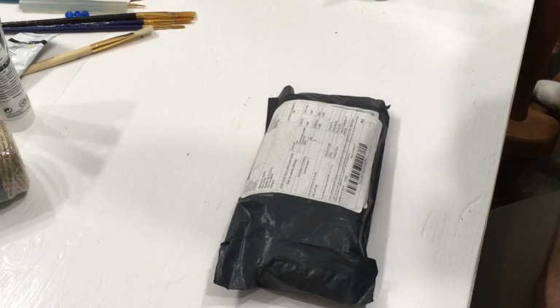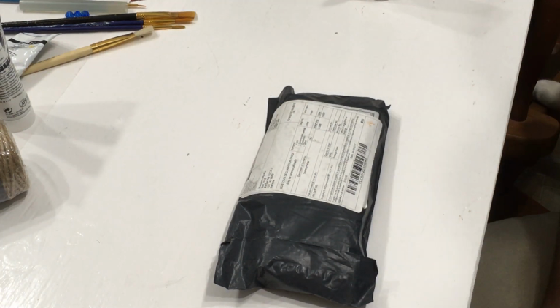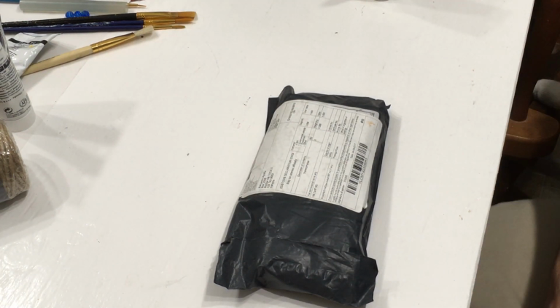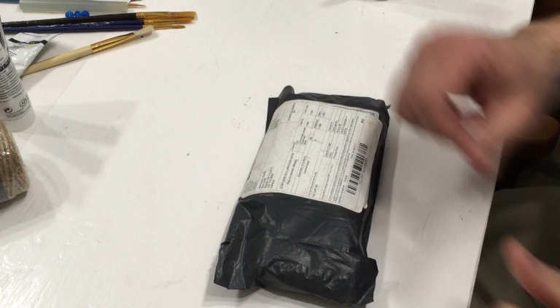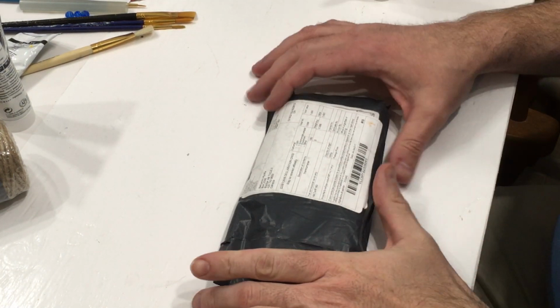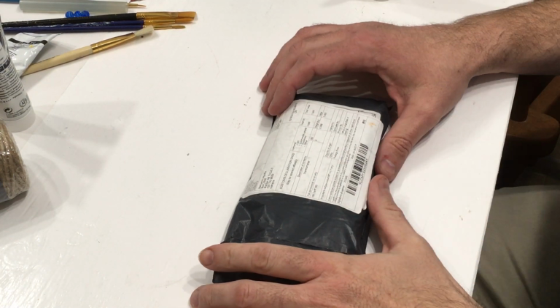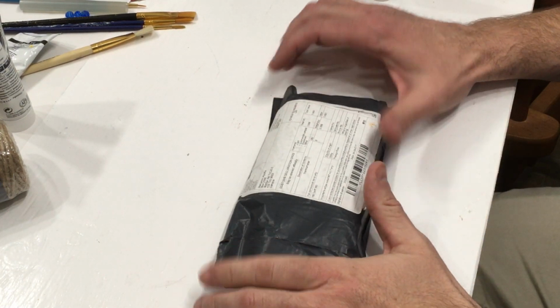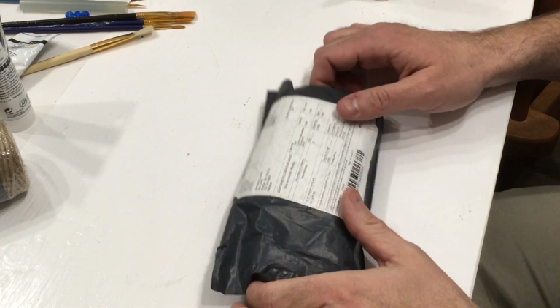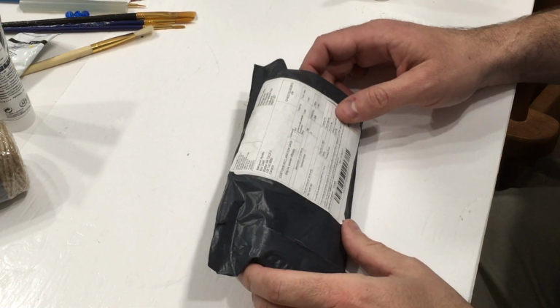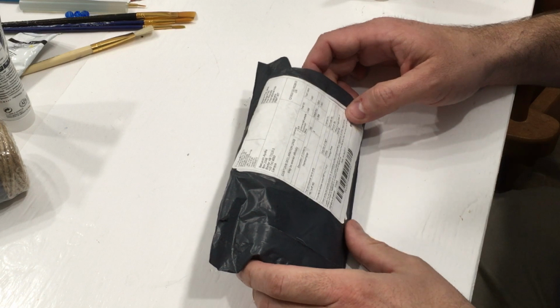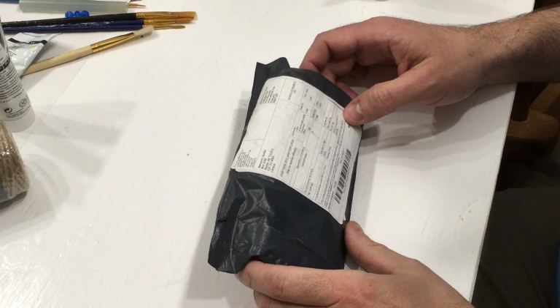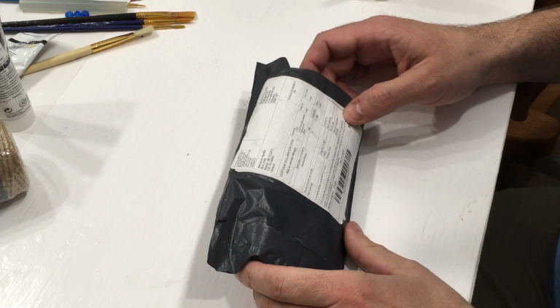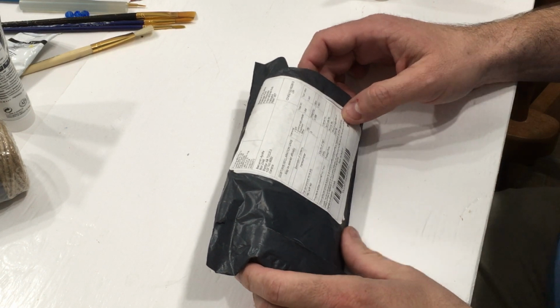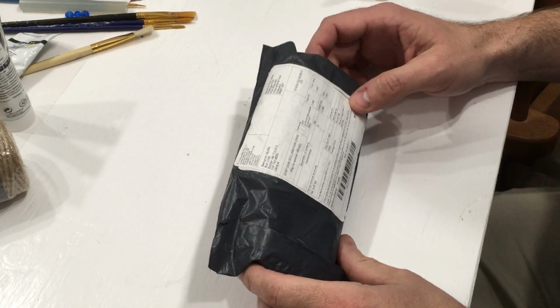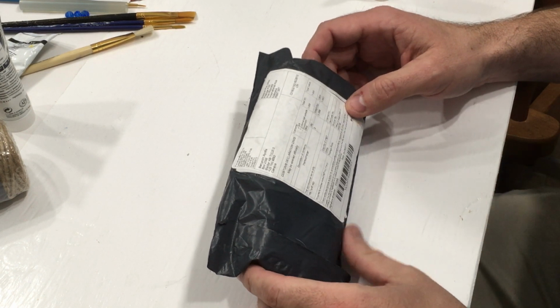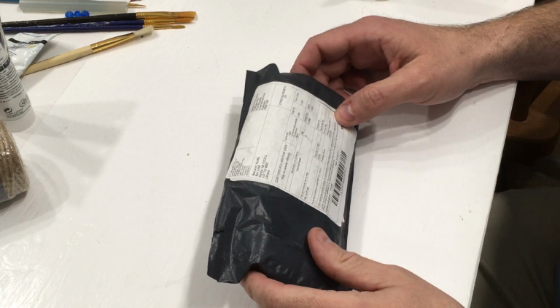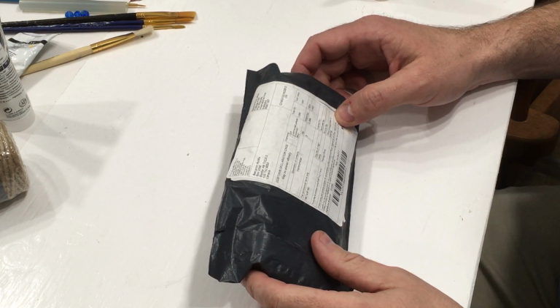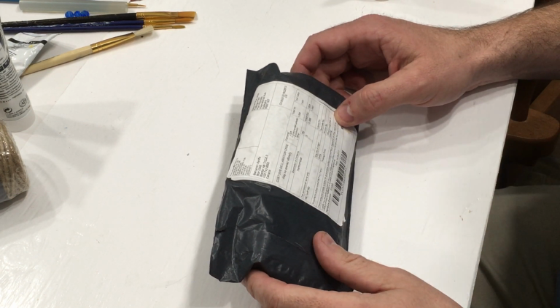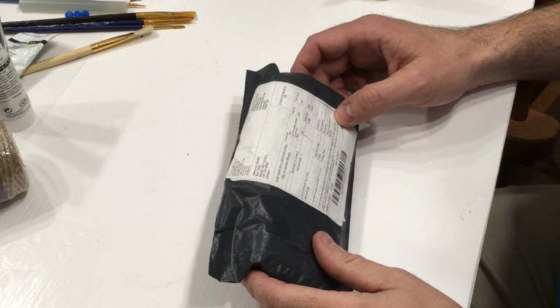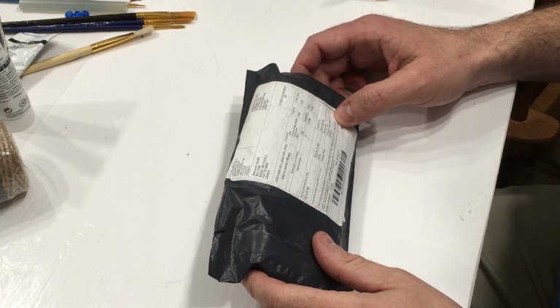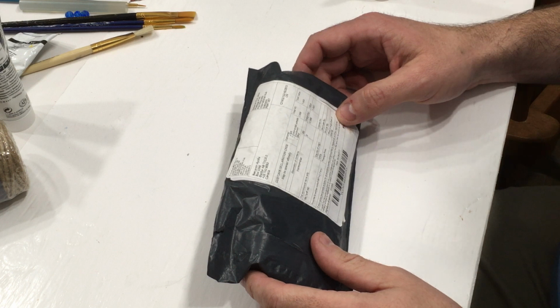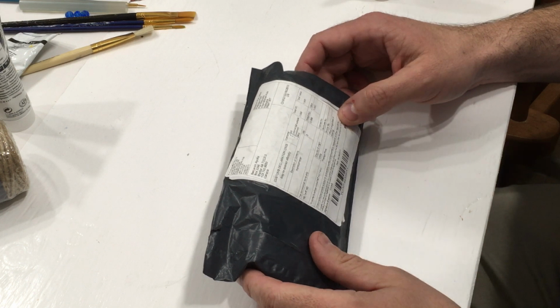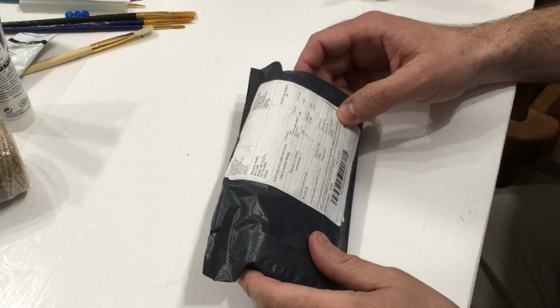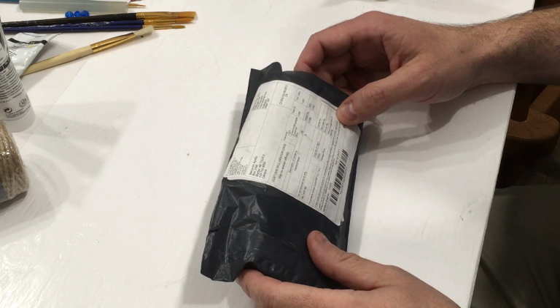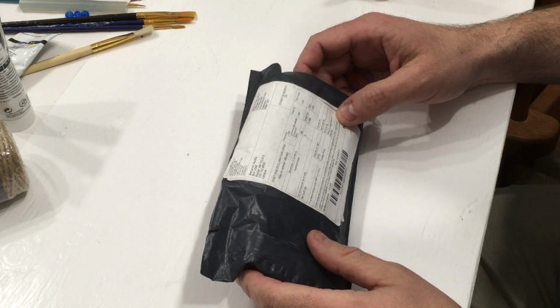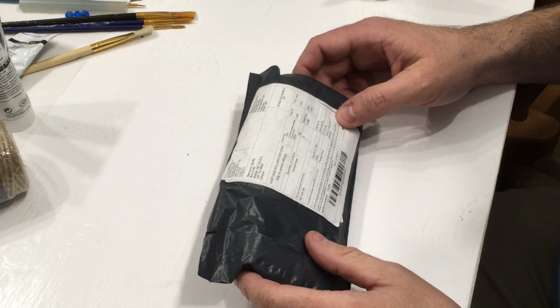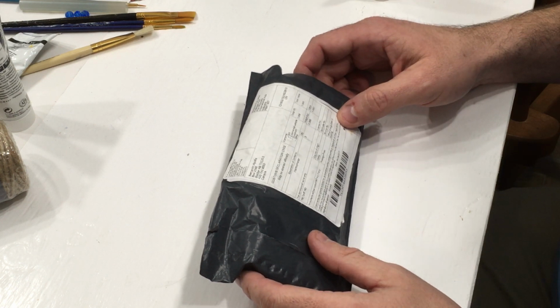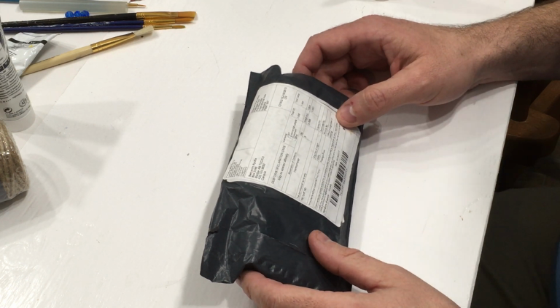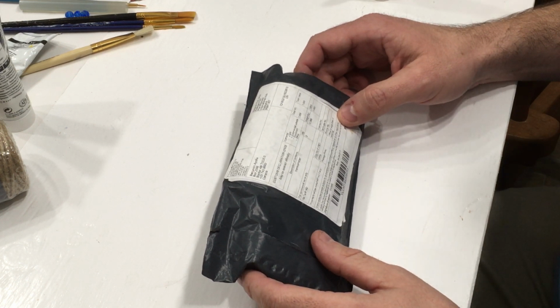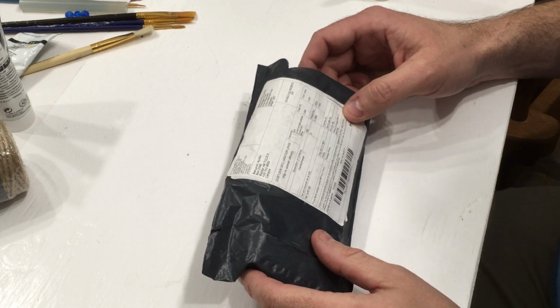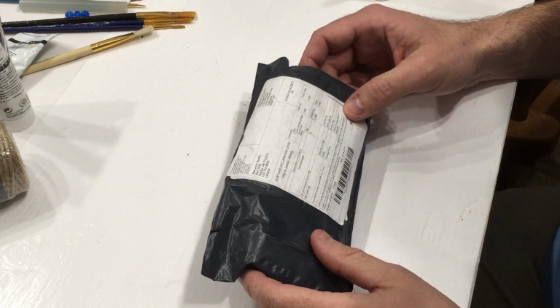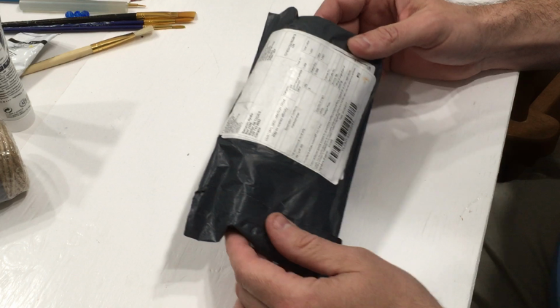Hey folks, it's Ben. We're here for another unboxing of an item. I wasn't actually expecting to think I would get this here. I ordered it on eBay approximately three months ago, and it never came in, and I never really got back to the seller because I only spent about three bucks on it.